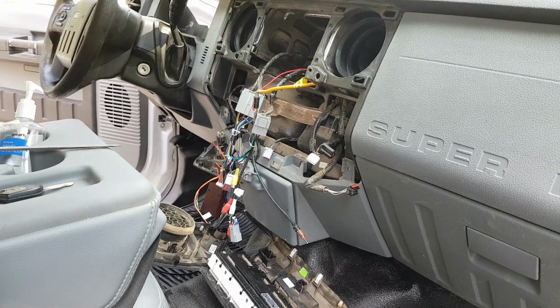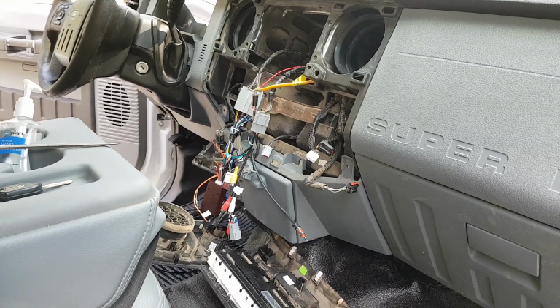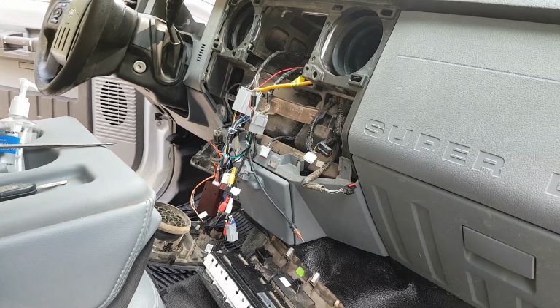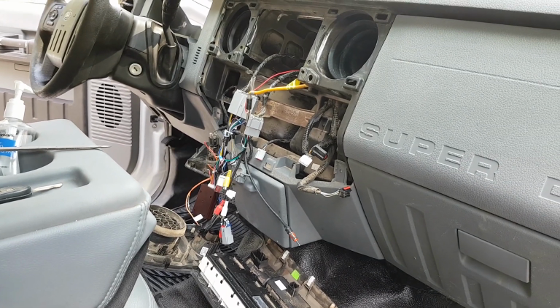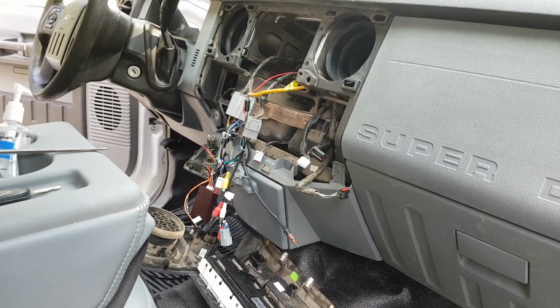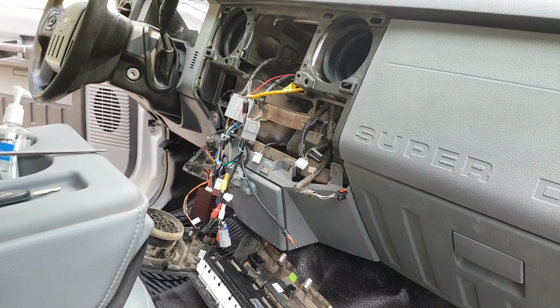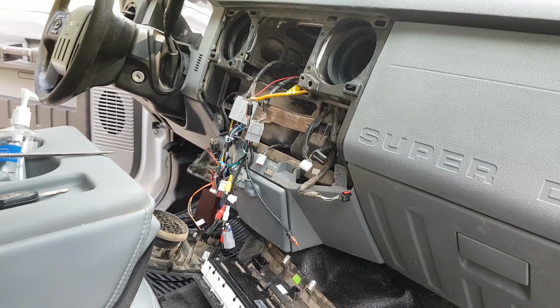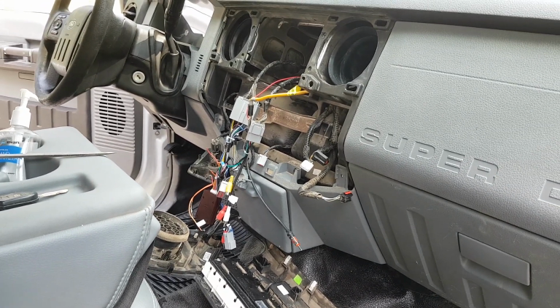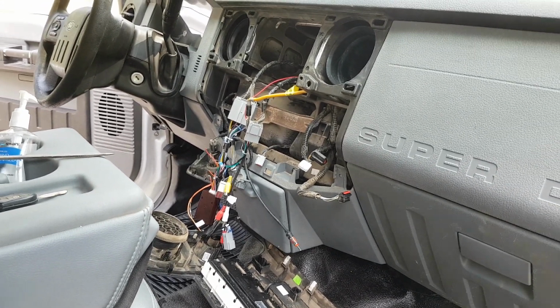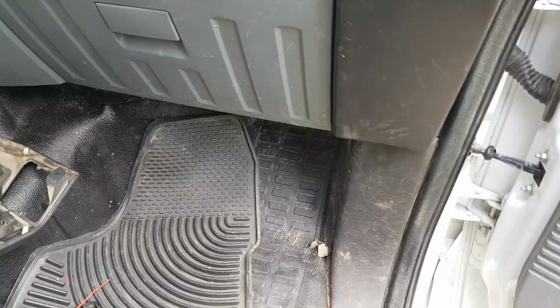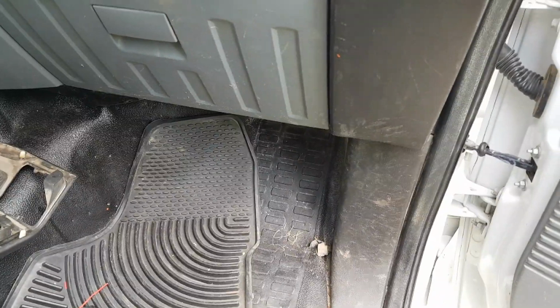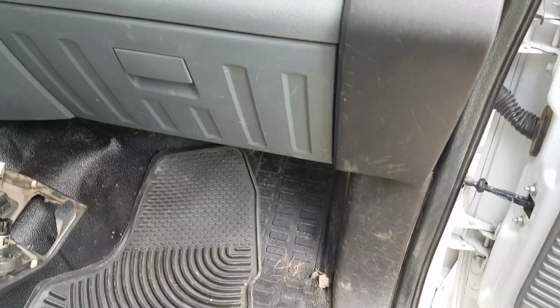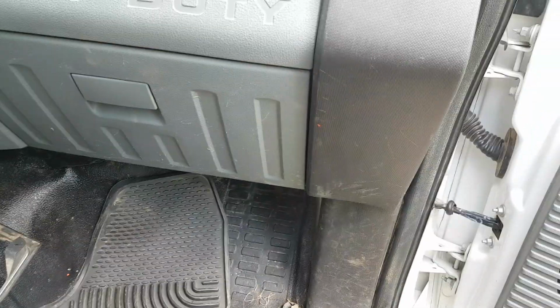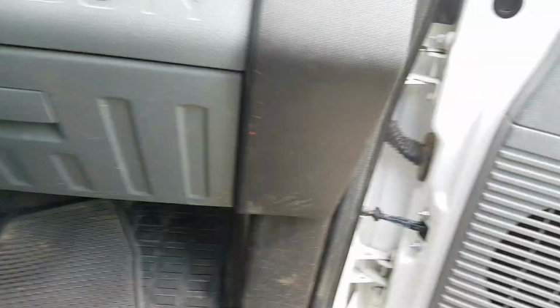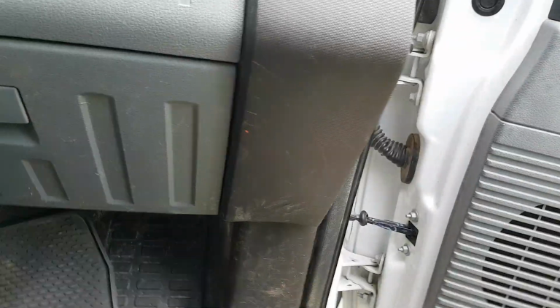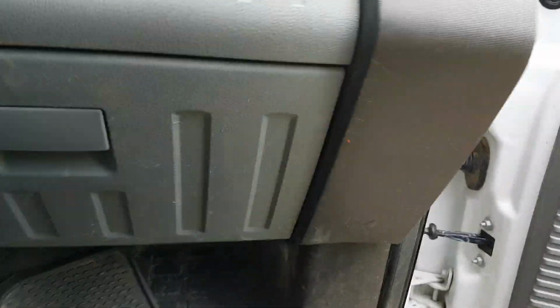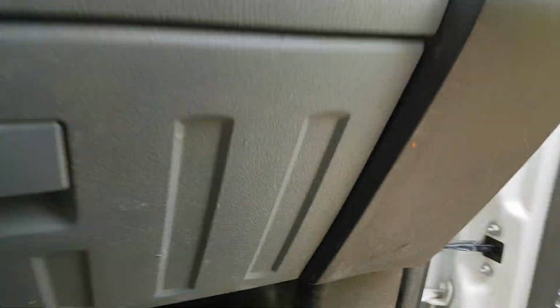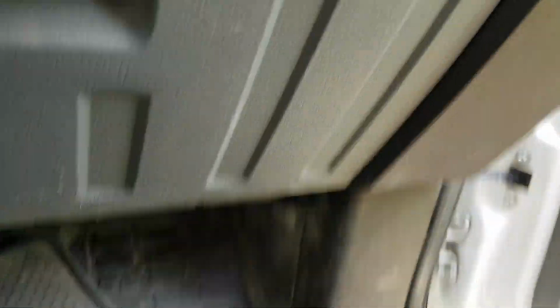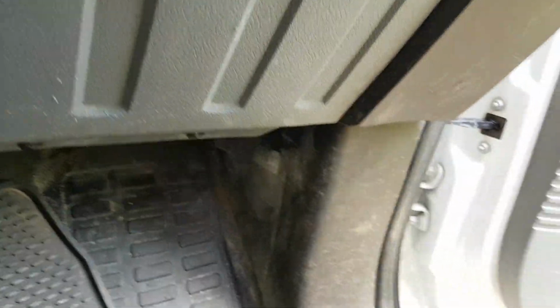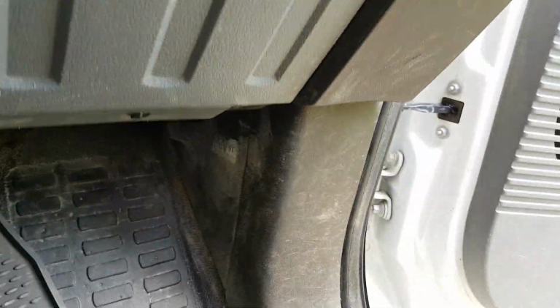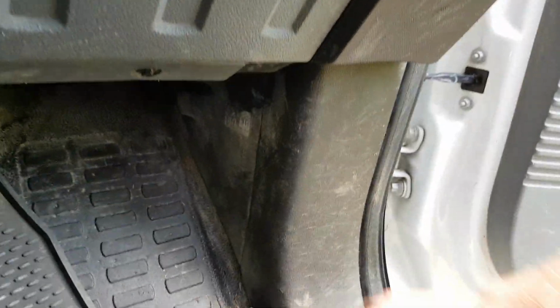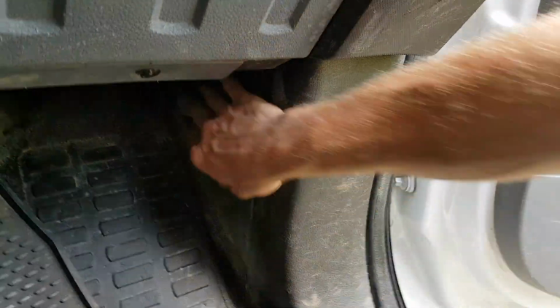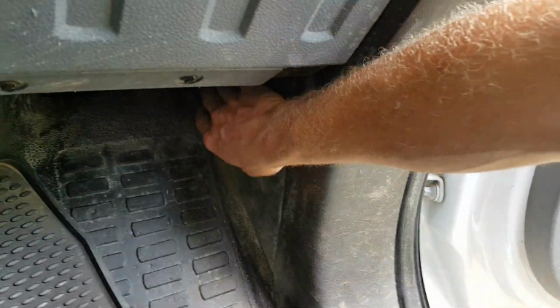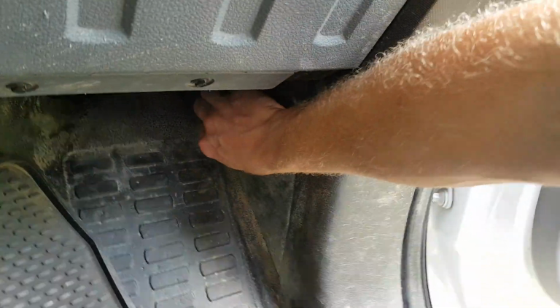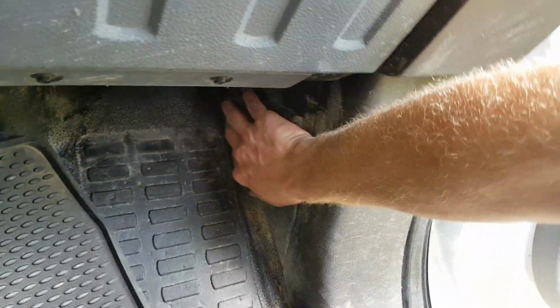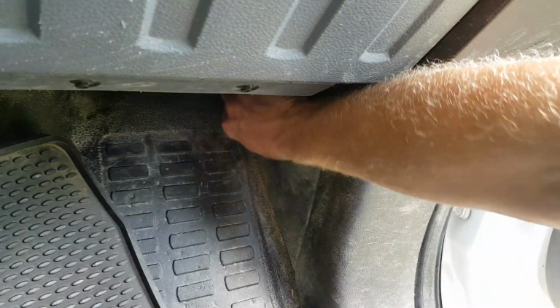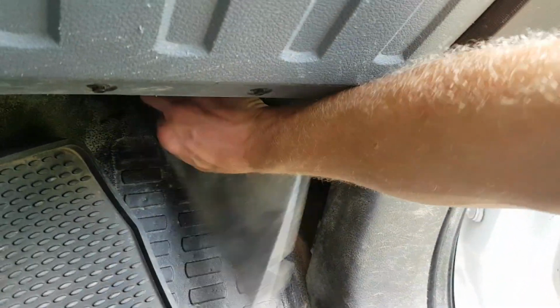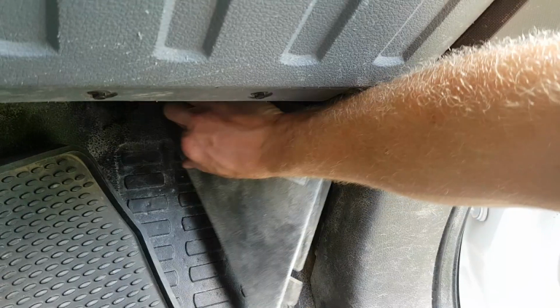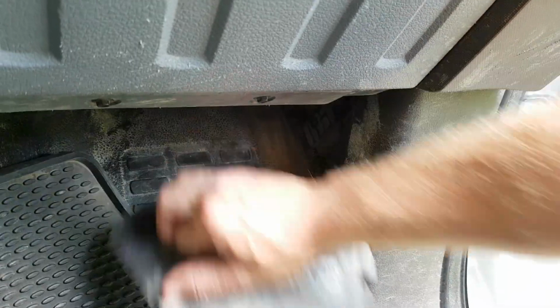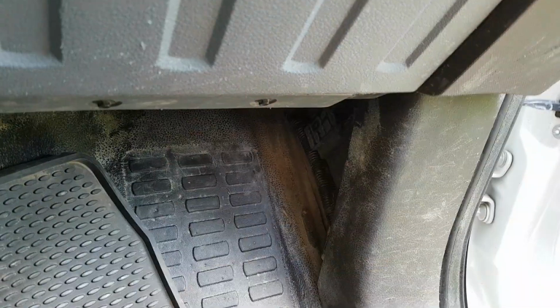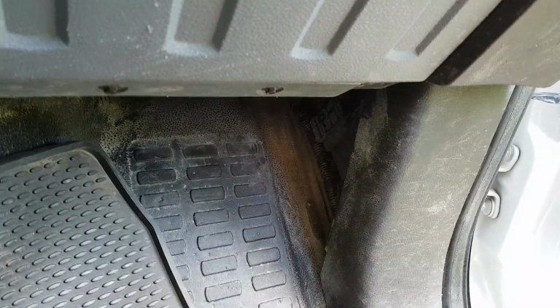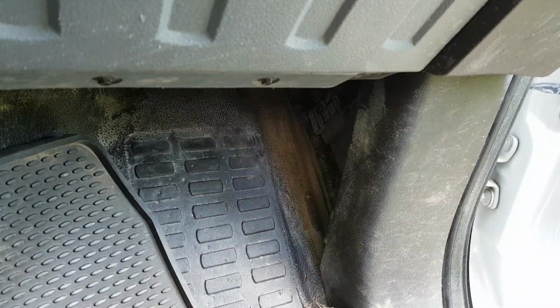In this video, I'm going to show you where to get that power source. Over here on the passenger side, reach up here and pull out the fuse panel cover.